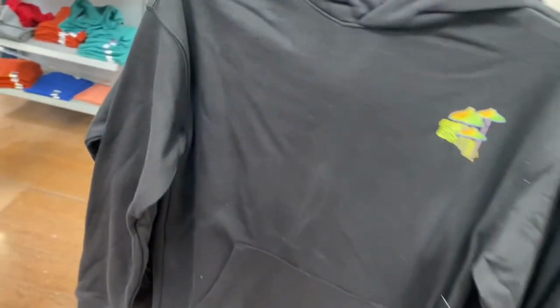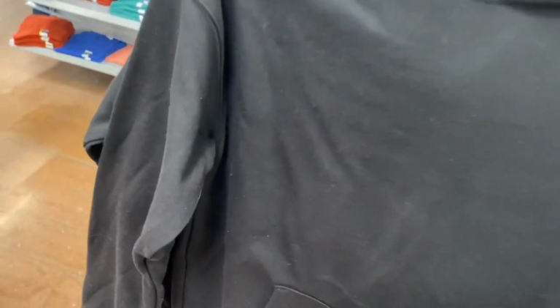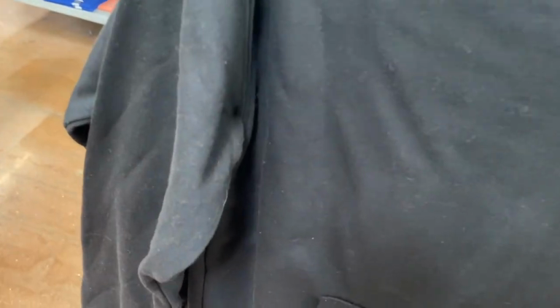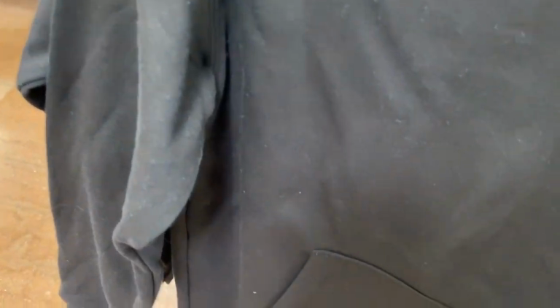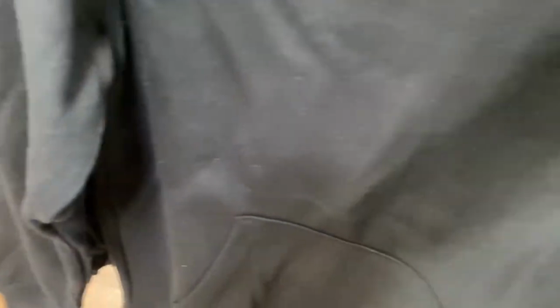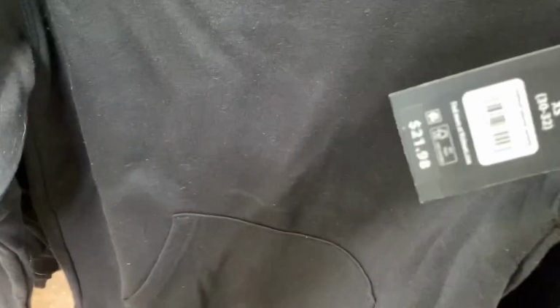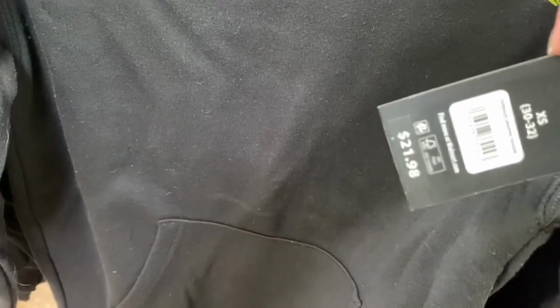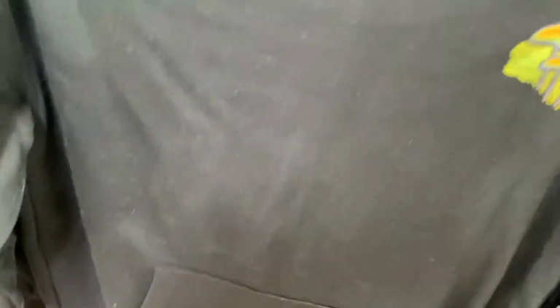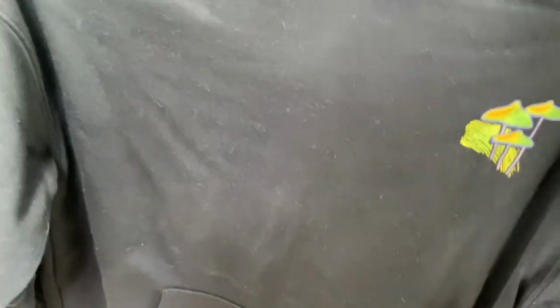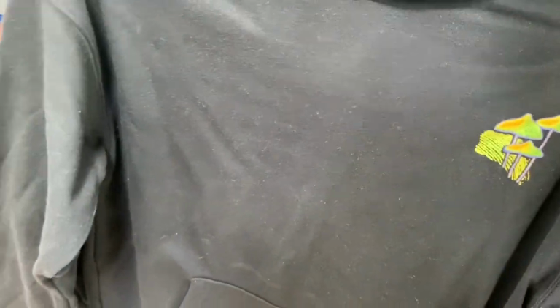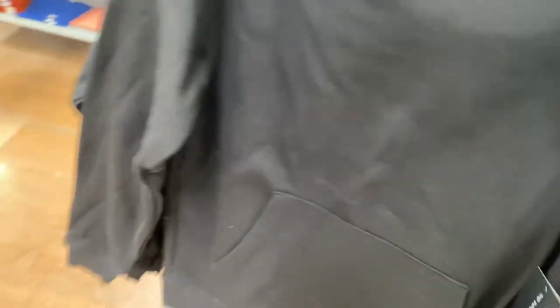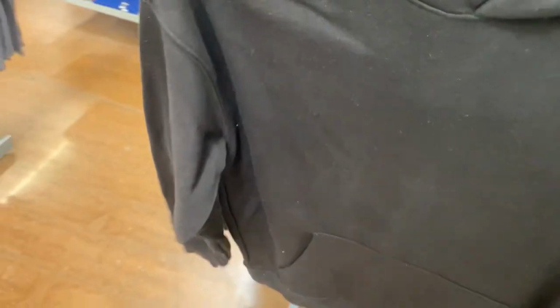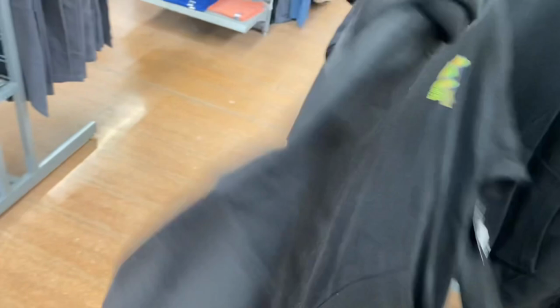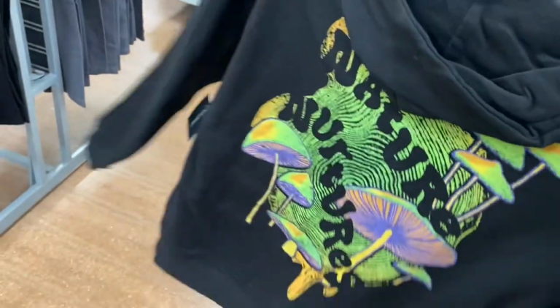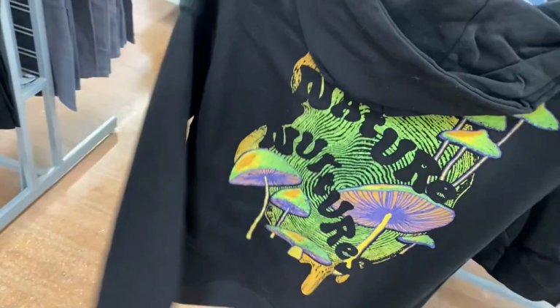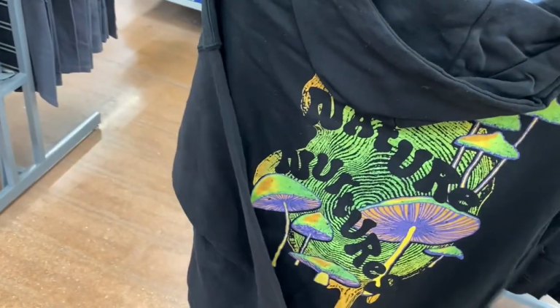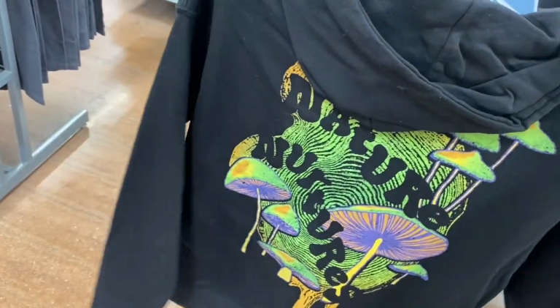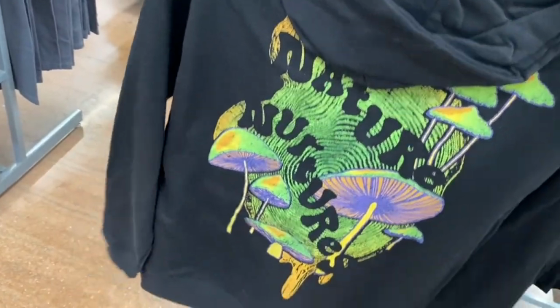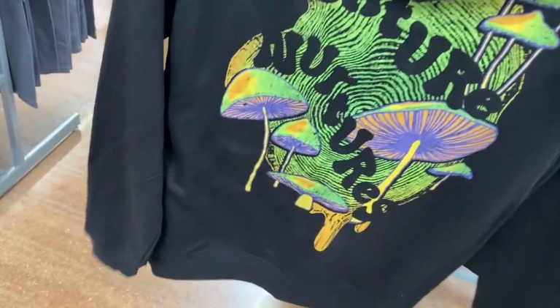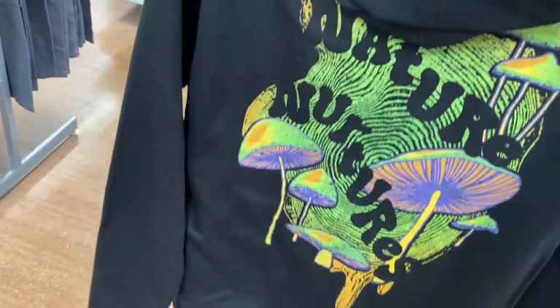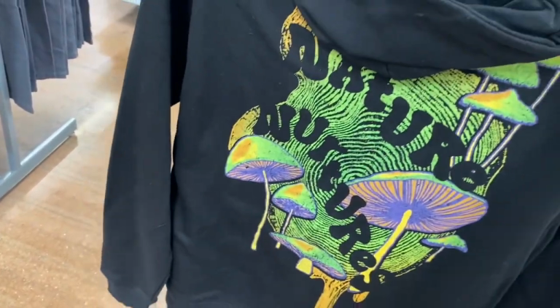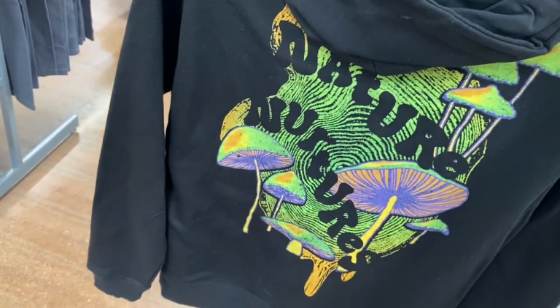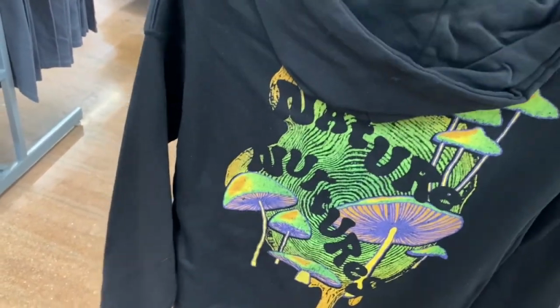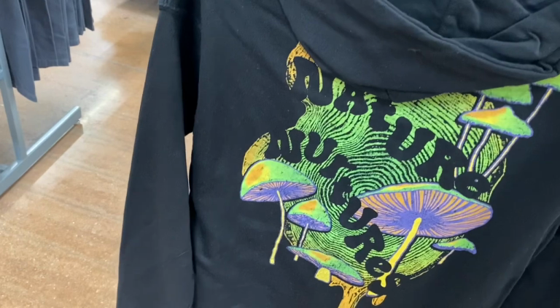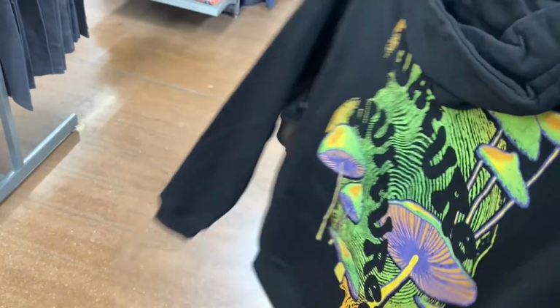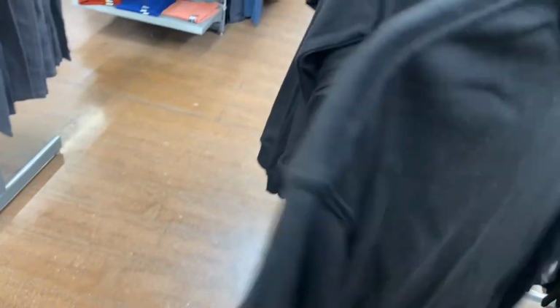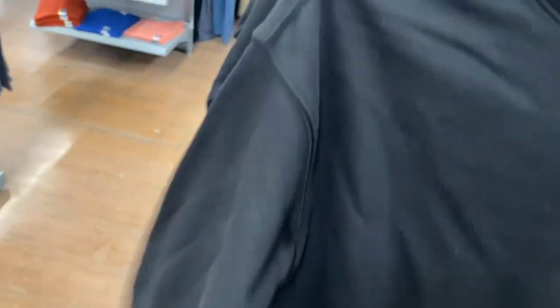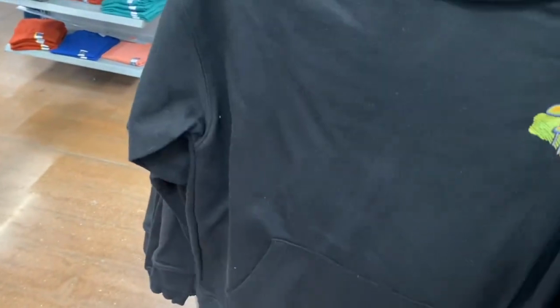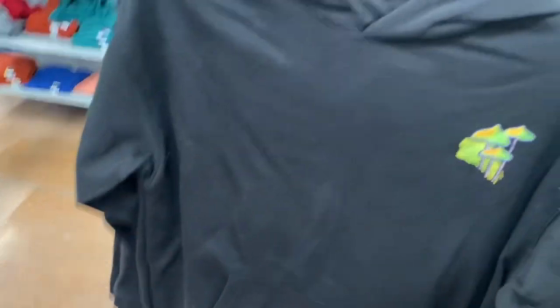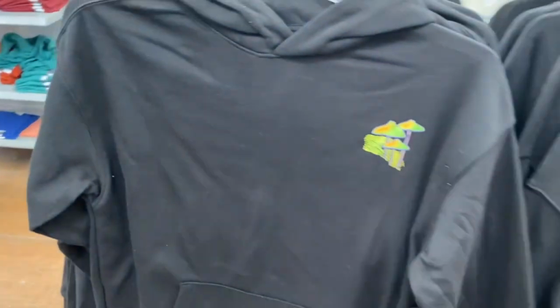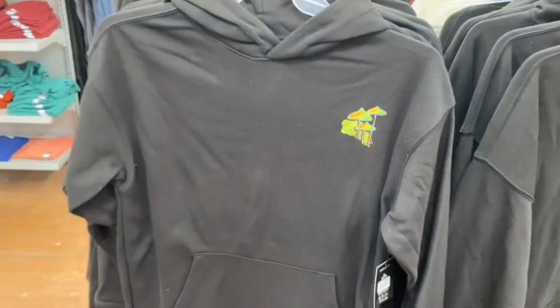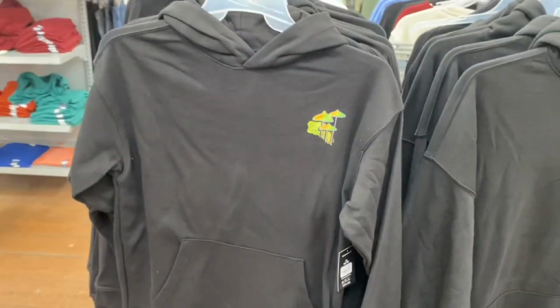They also had these hoodies — they have a lot of this one, it's No Boundaries, $21.98. On the back it says 'Nature Nurtures,' it has mushrooms and that swirl design. They're definitely on trend here.